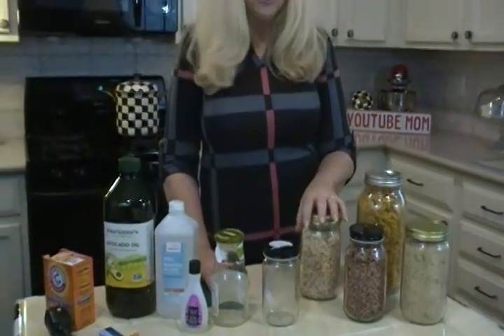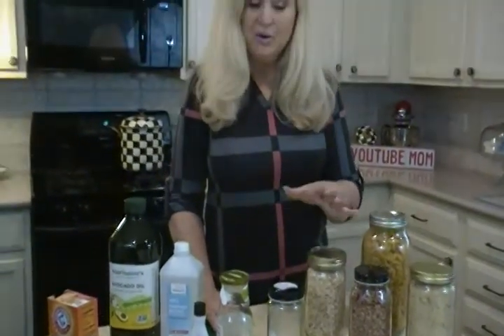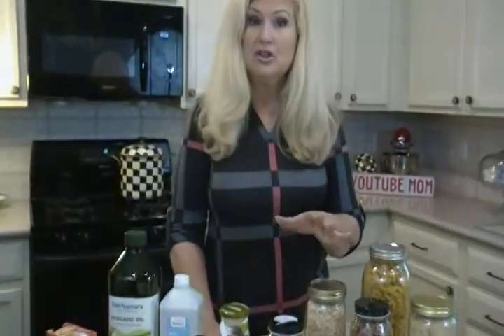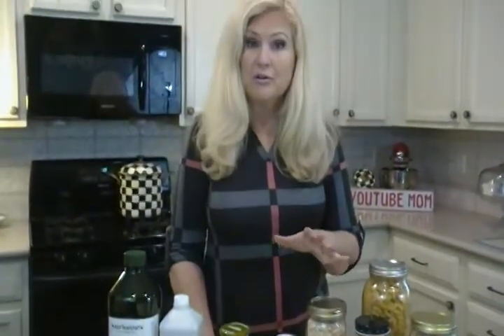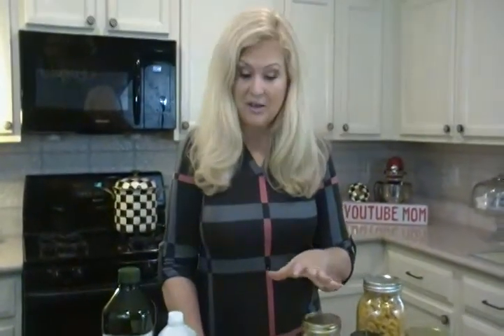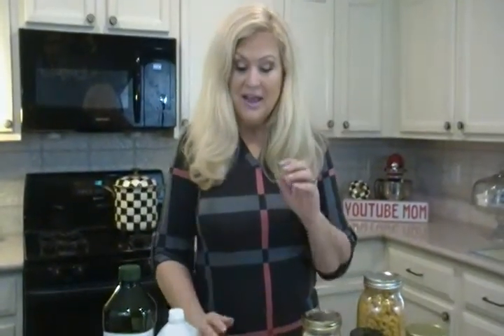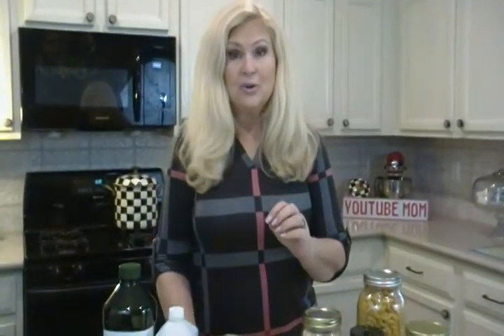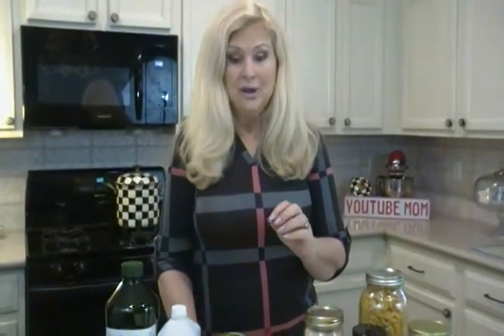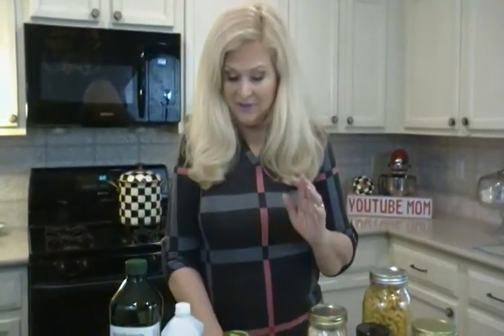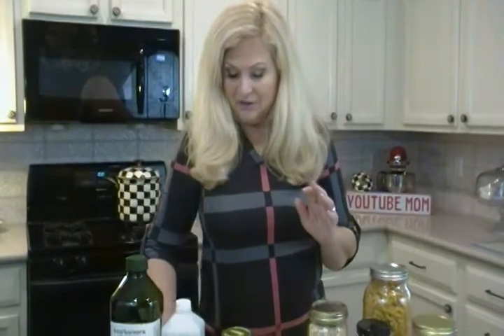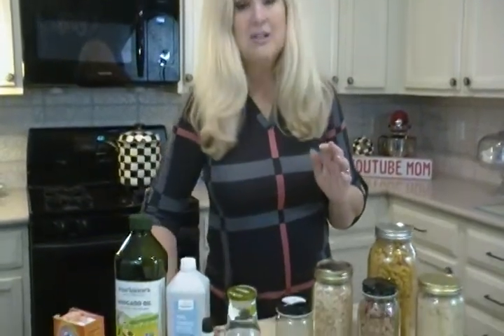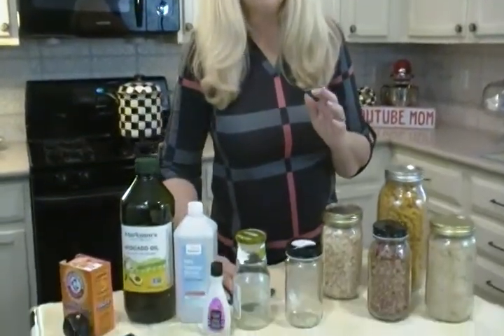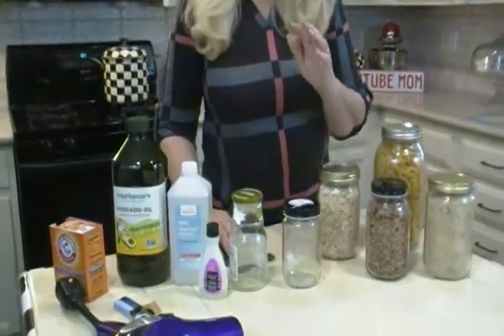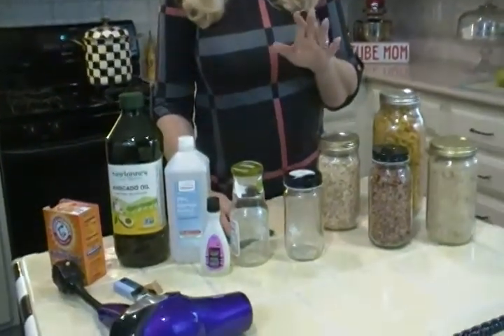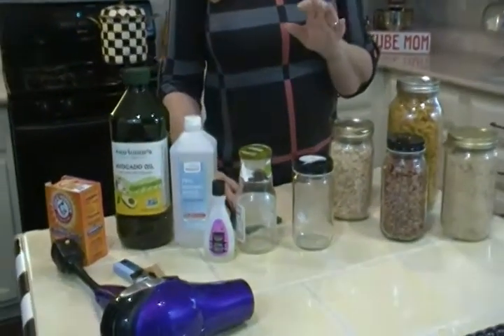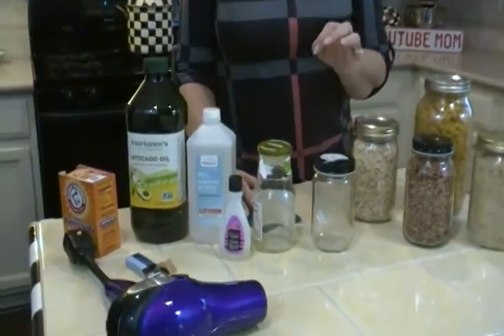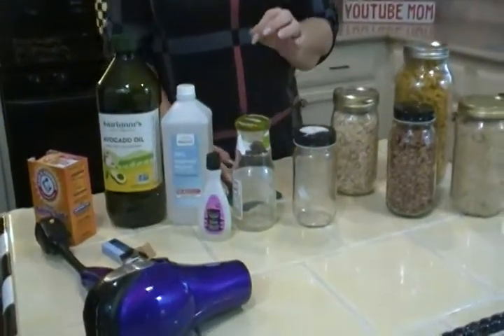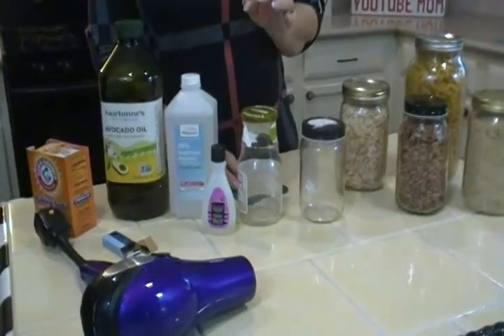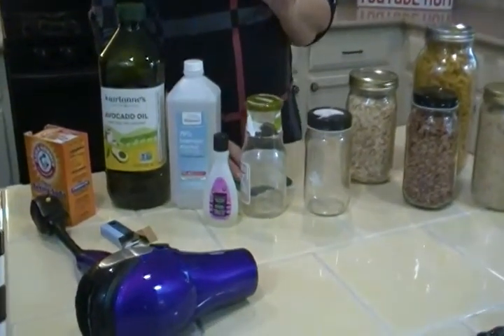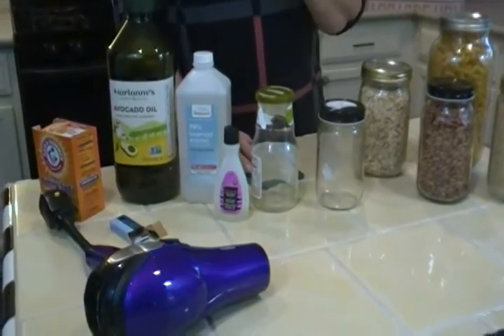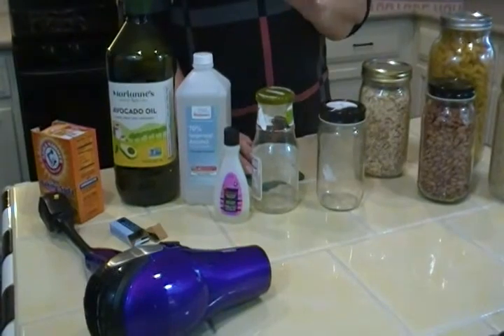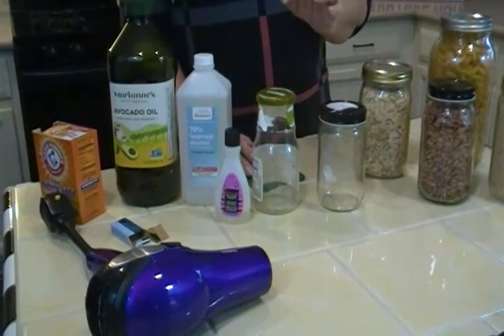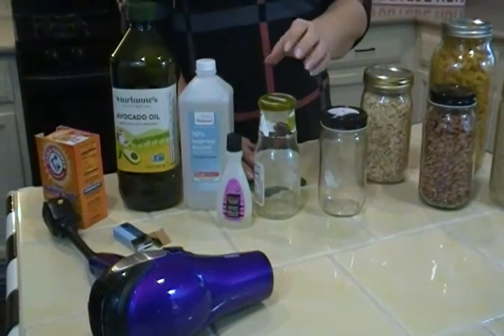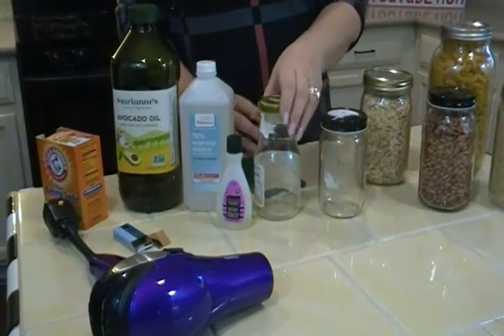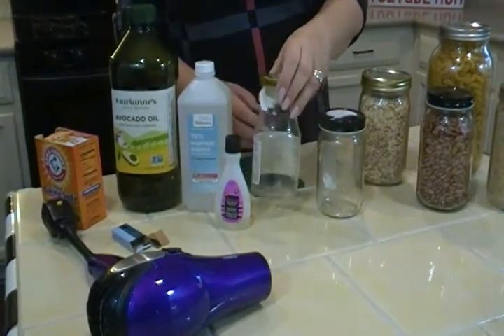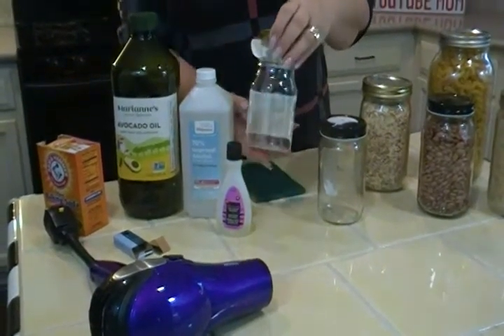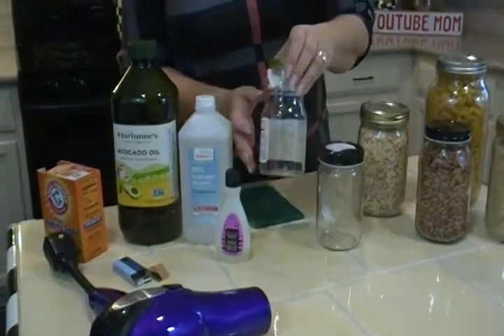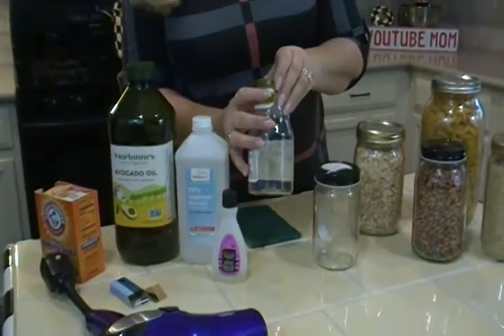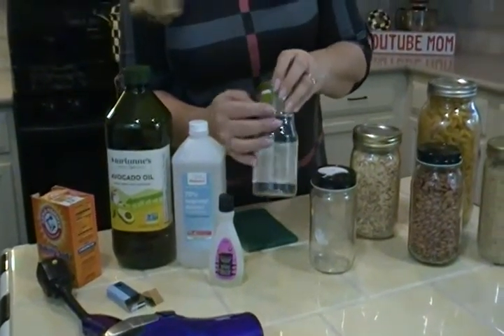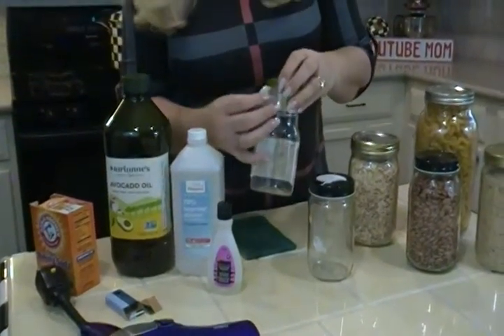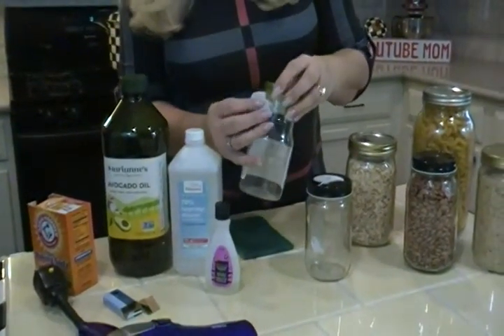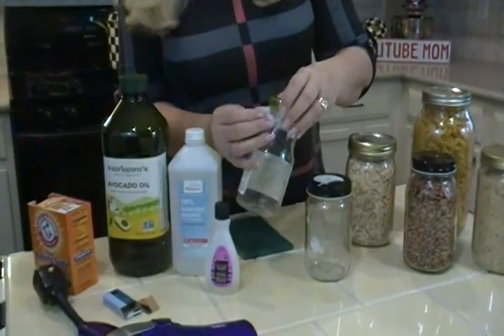So when you have a jar you're through with, here's what you do. I've saved you the time of watching me soak these already in hot water for 10 minutes. But when you do that, see how this label now wants to come off.